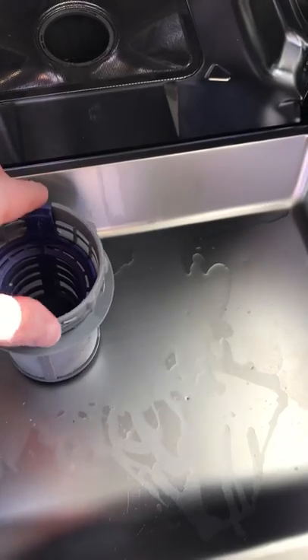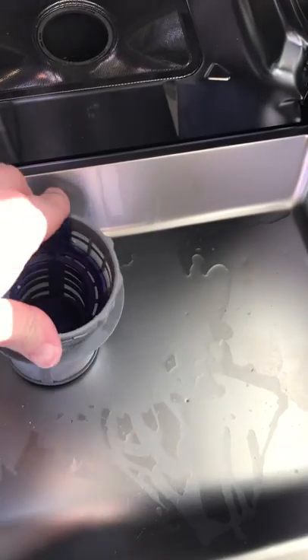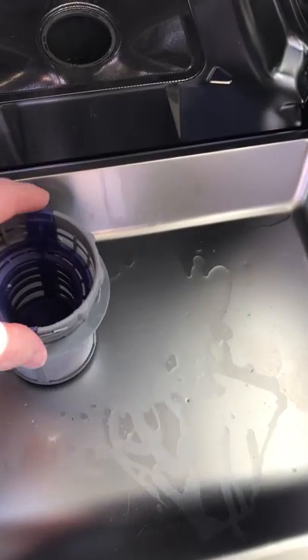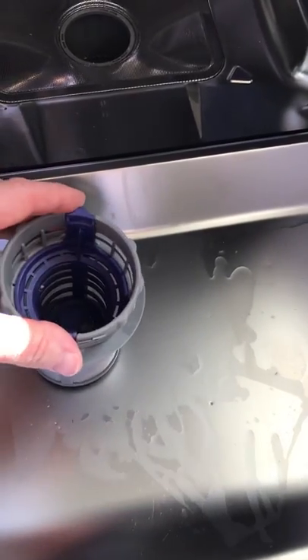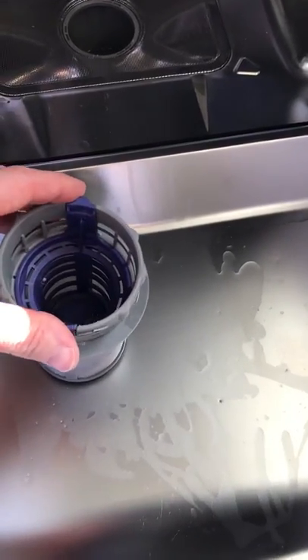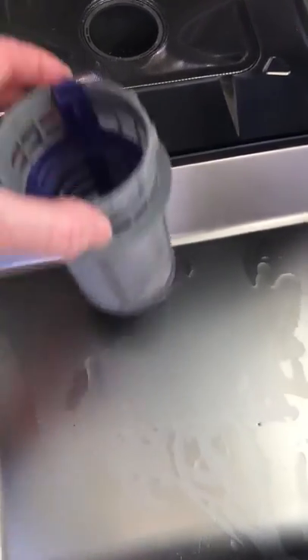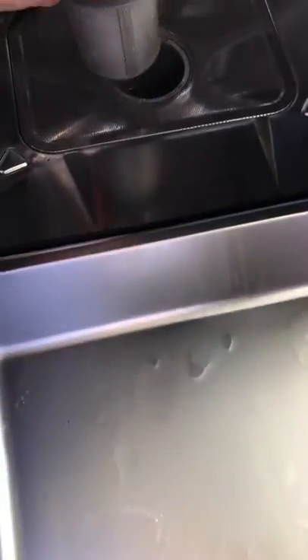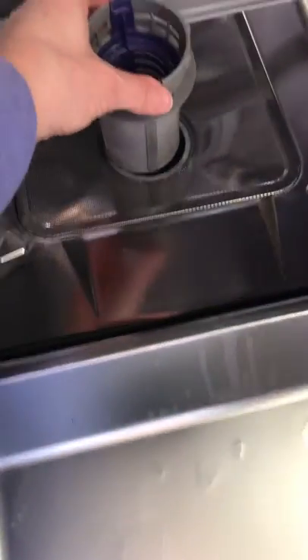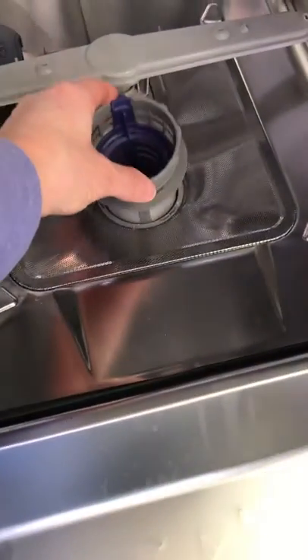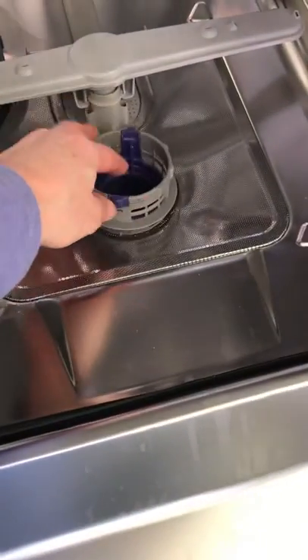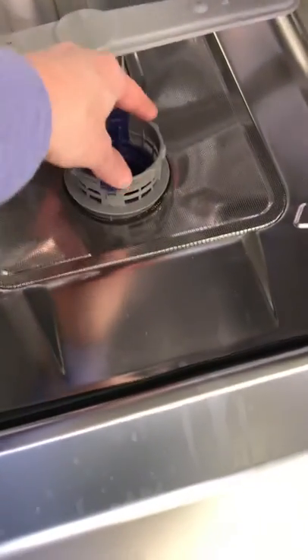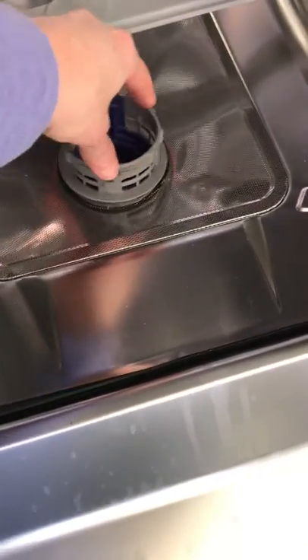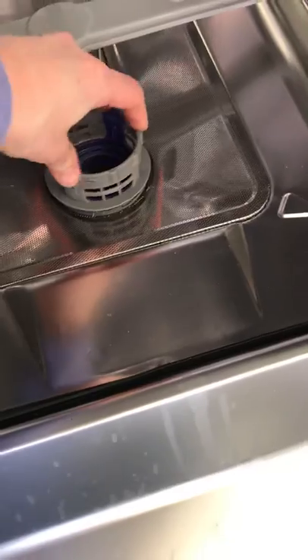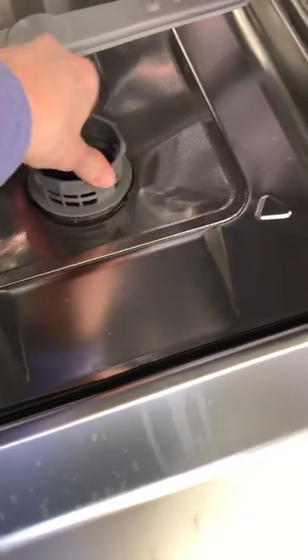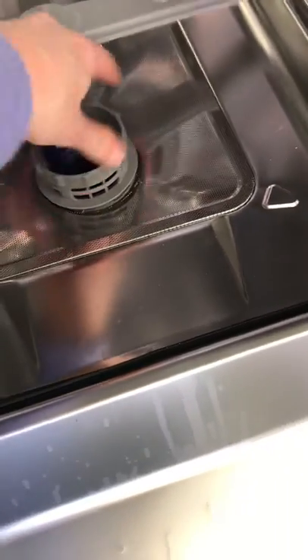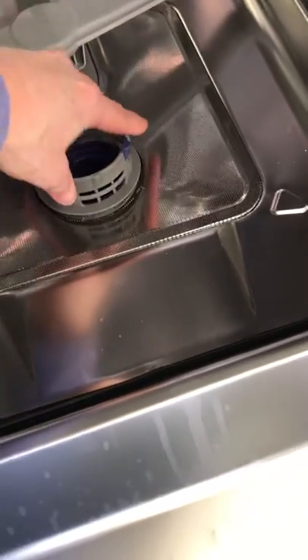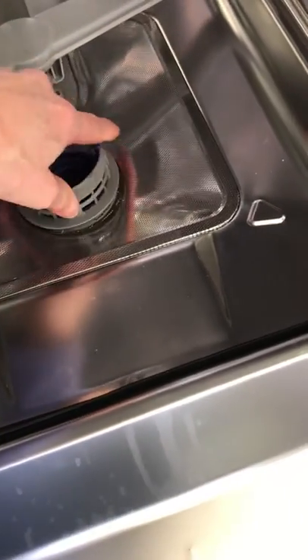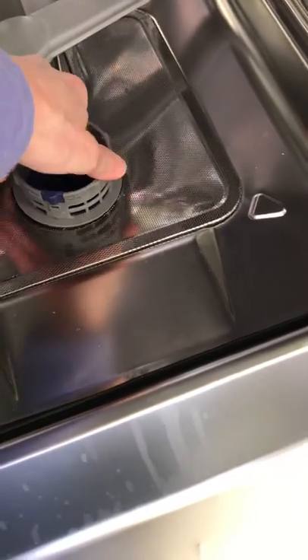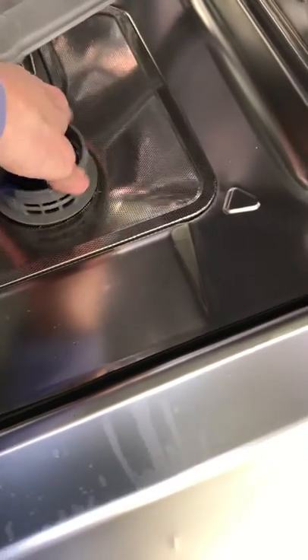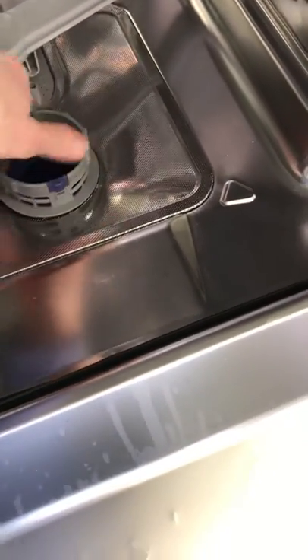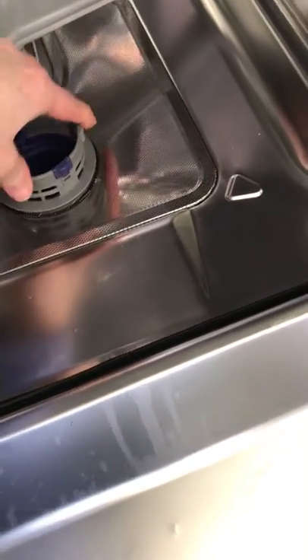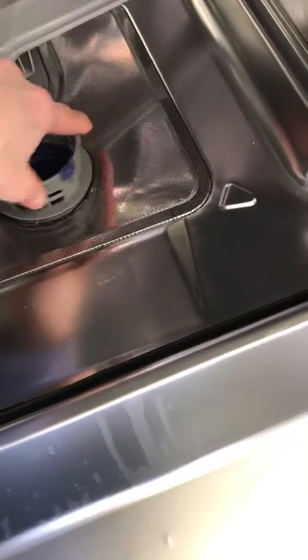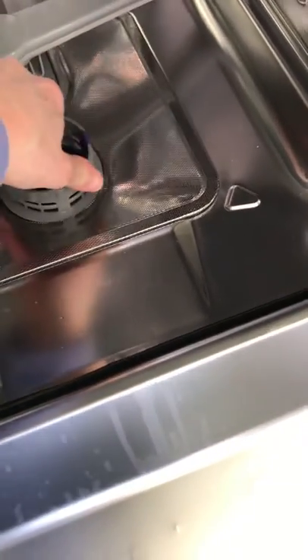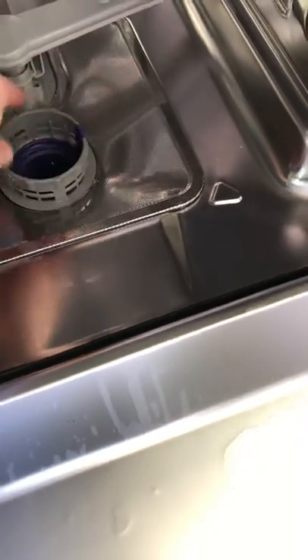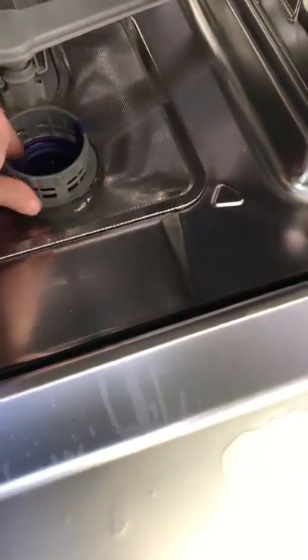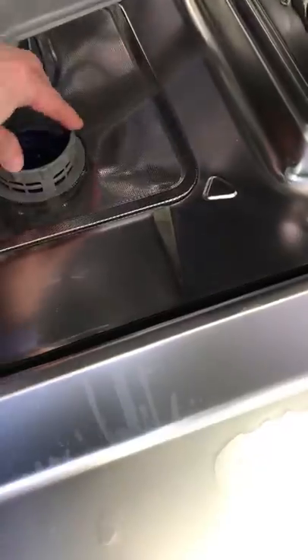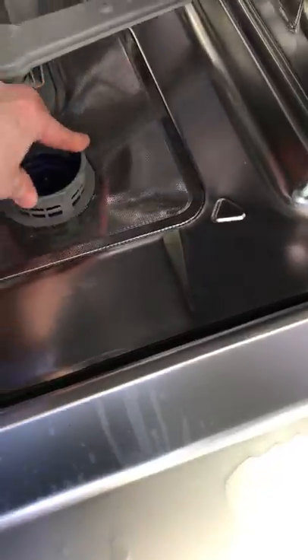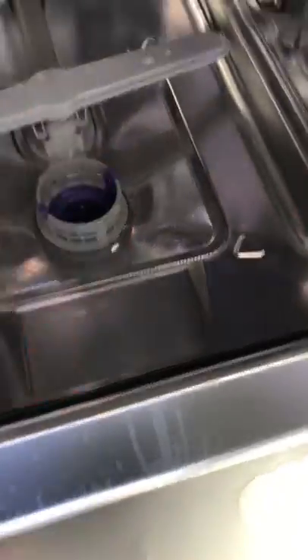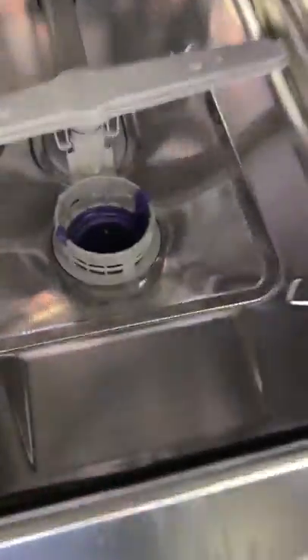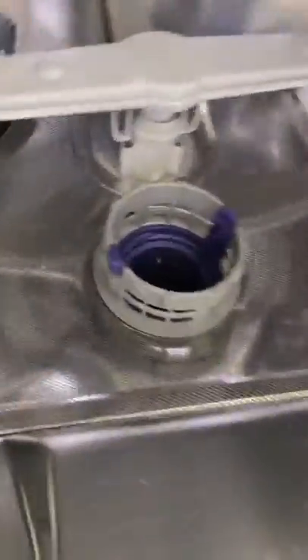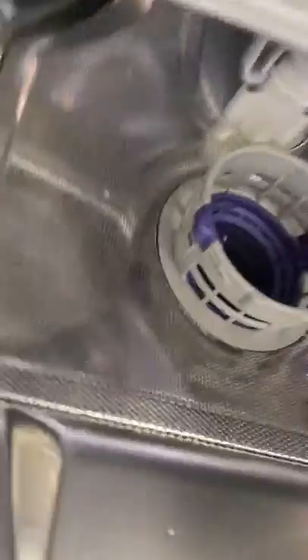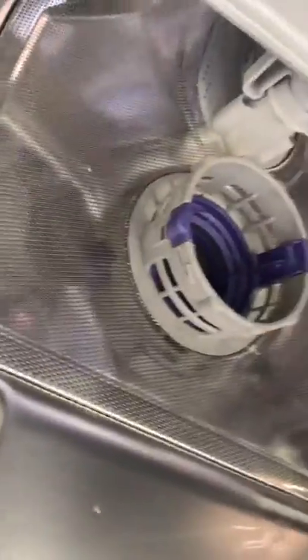Just make sure you pop it back in place. Put it back in and just twist until you feel it go in flush with the base. And it's all nice and flush.